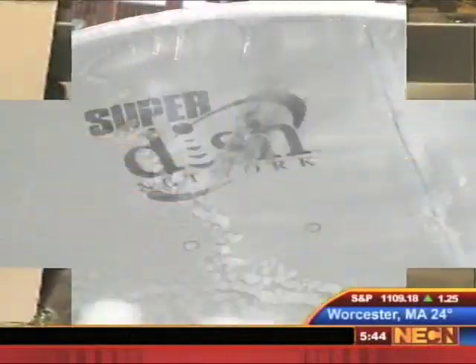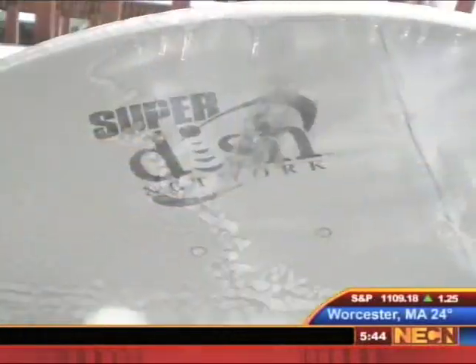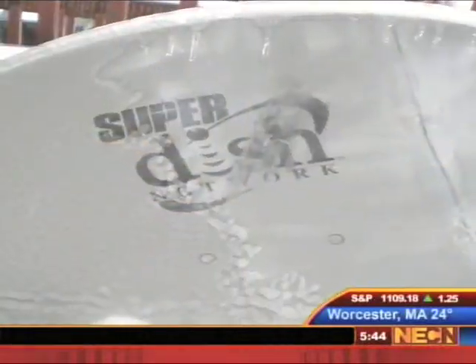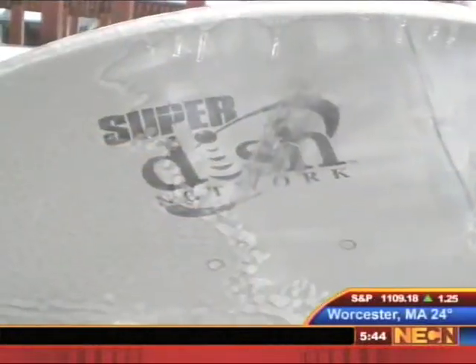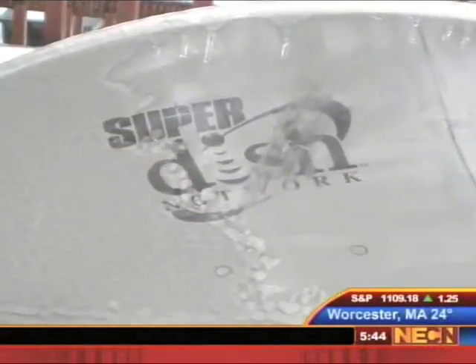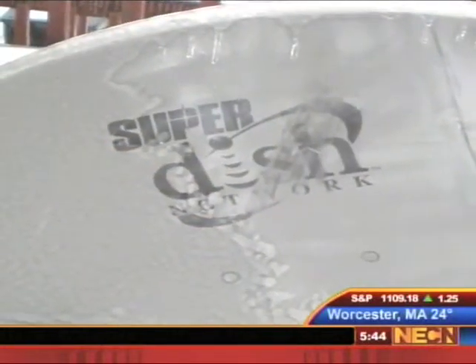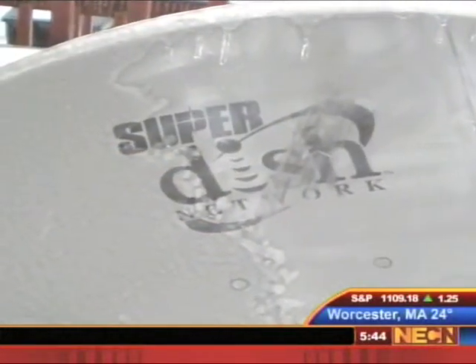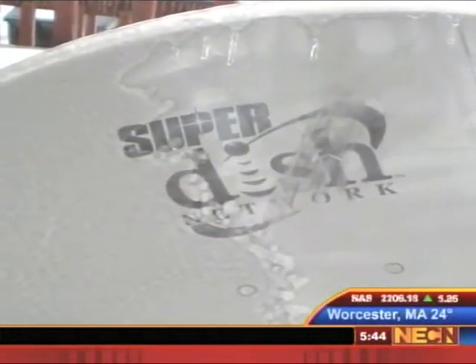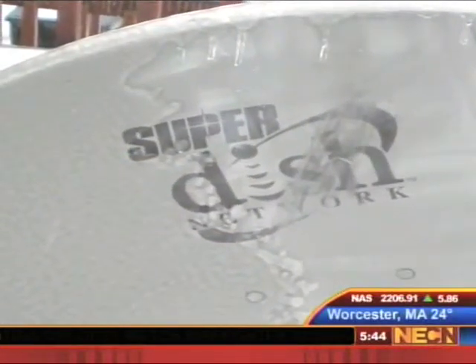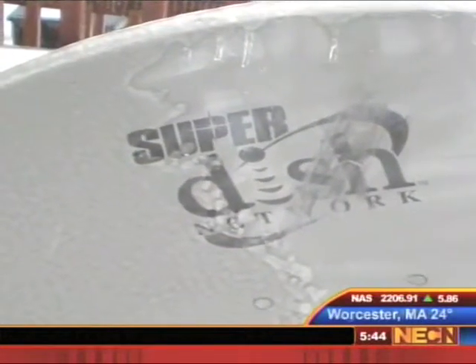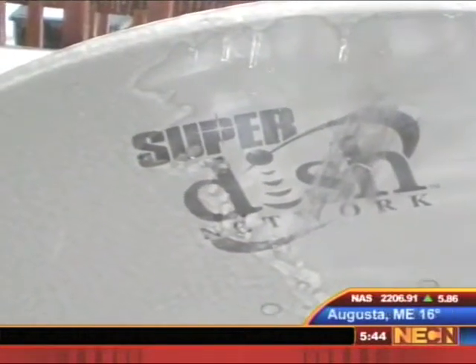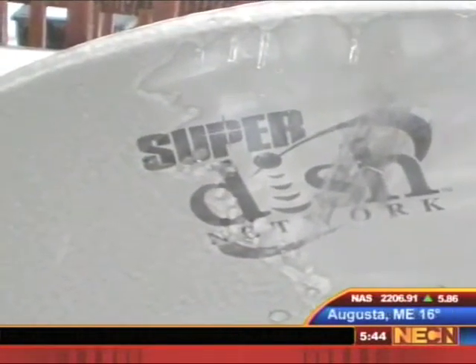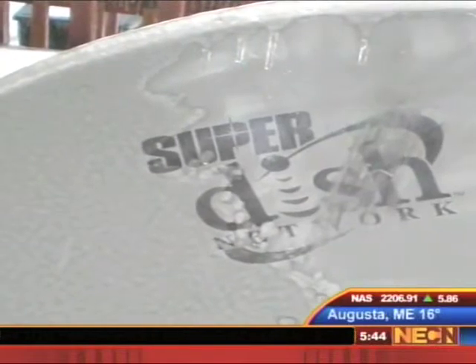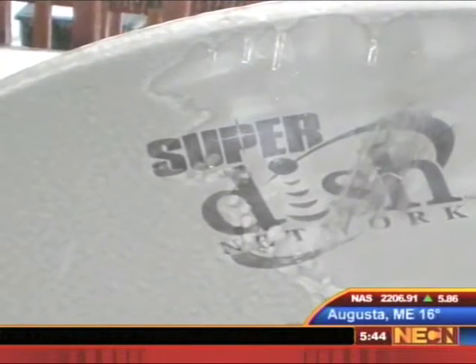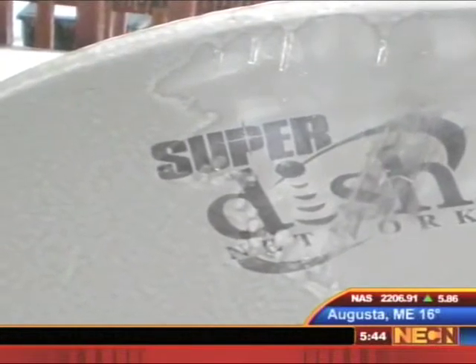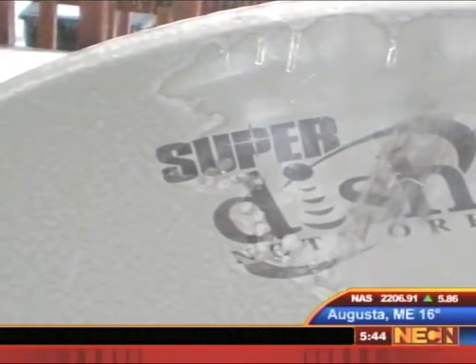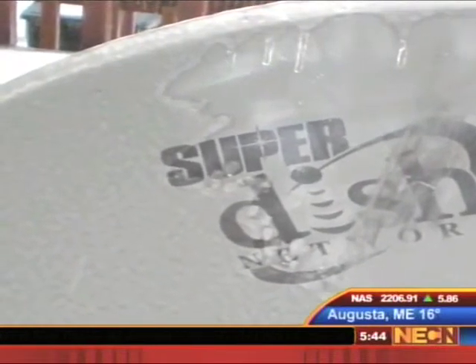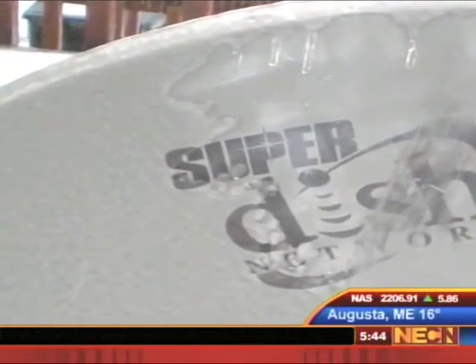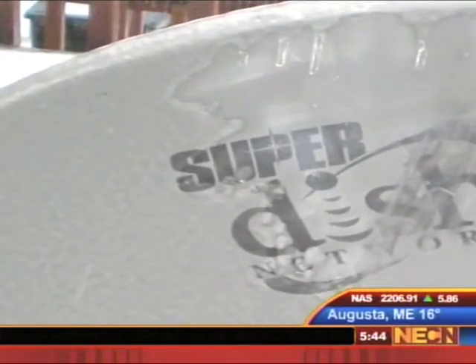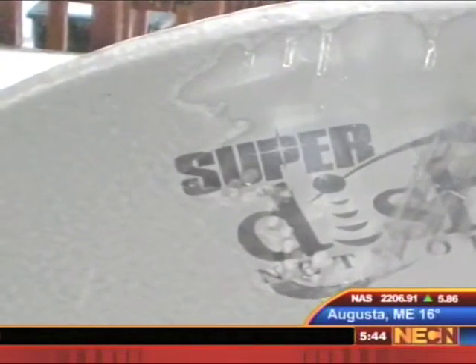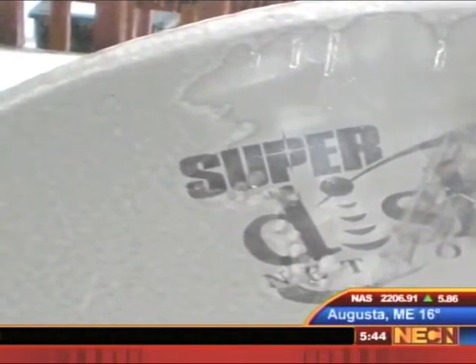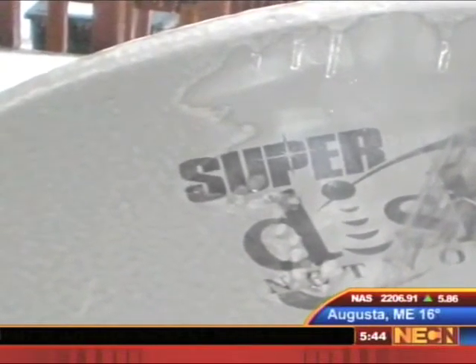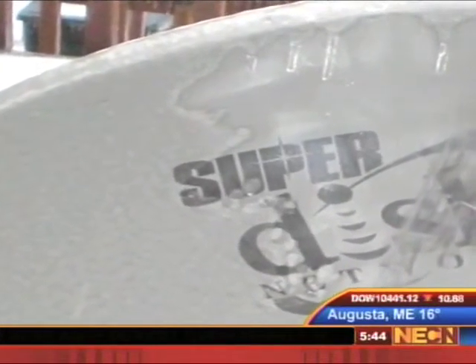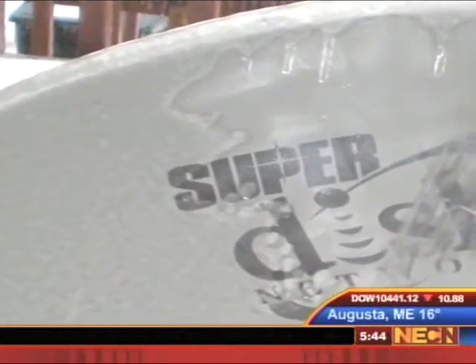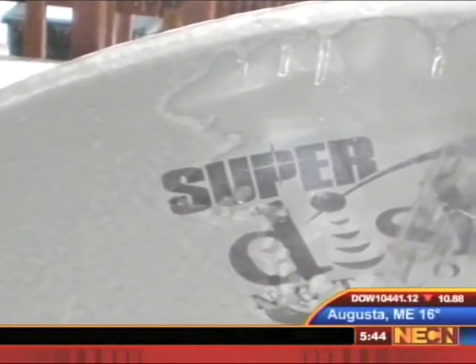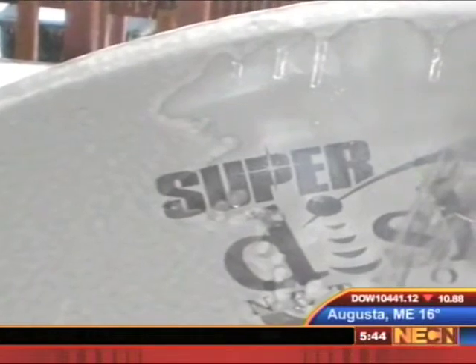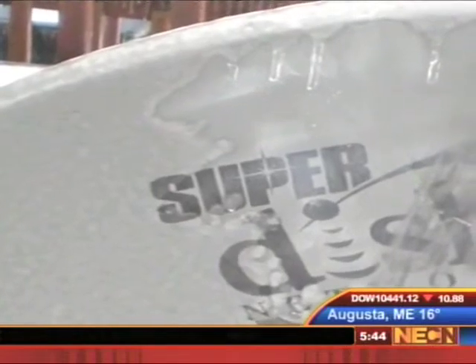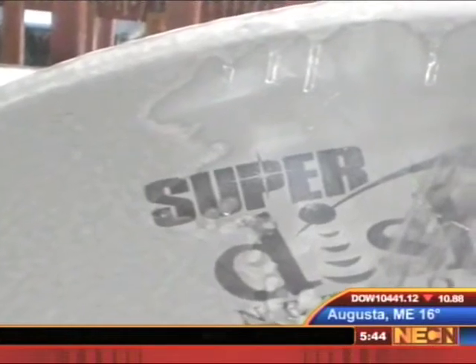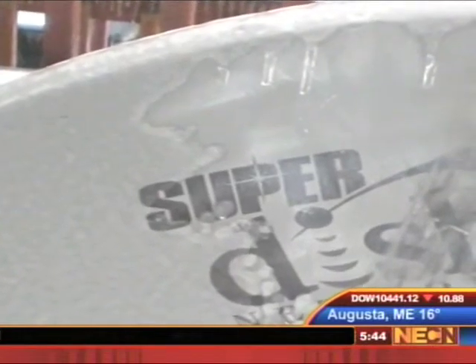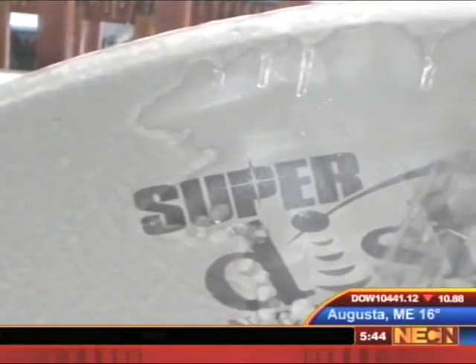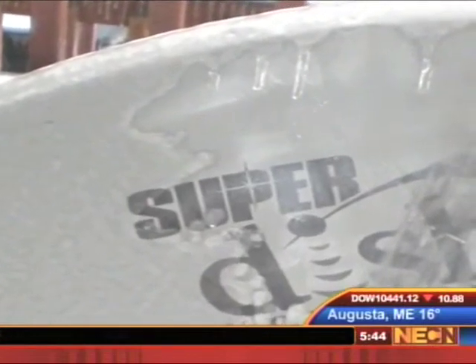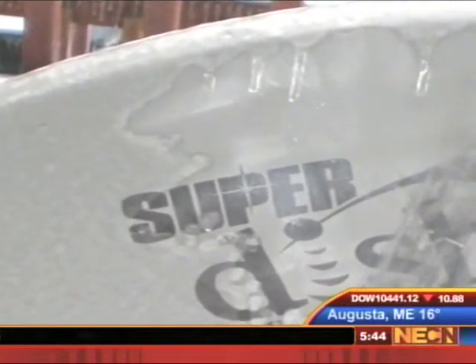The research team also tested the coating on a satellite dish outside in the freezing rain. Ice completely covered the untreated left half of the dish, but the right side with the anti-icing coating is completely ice-free.